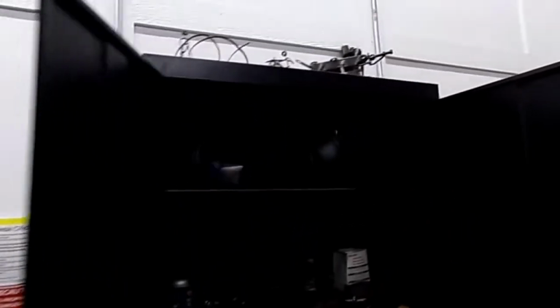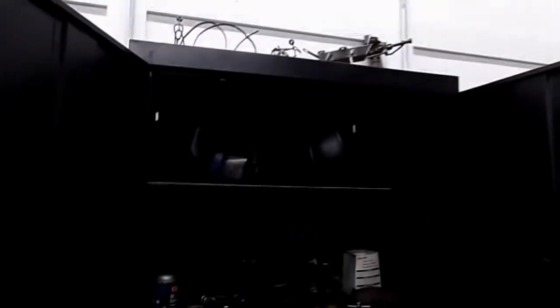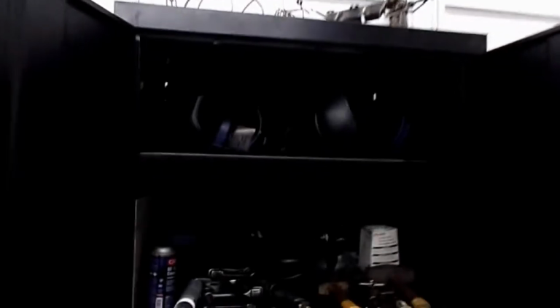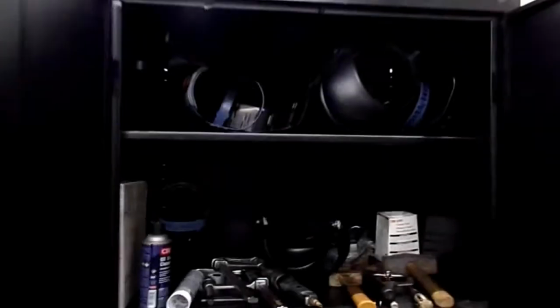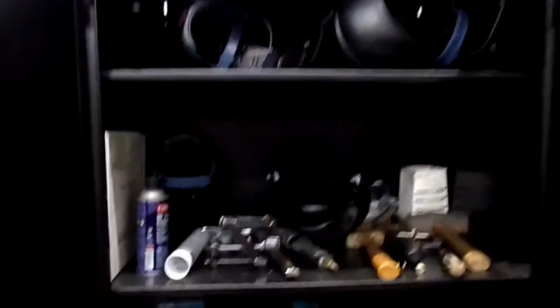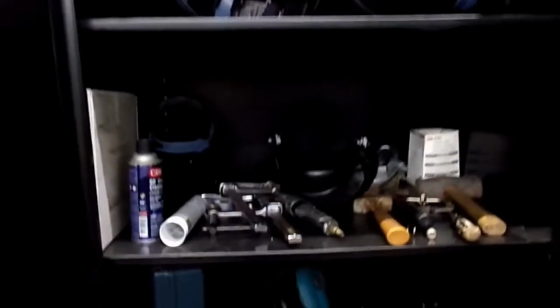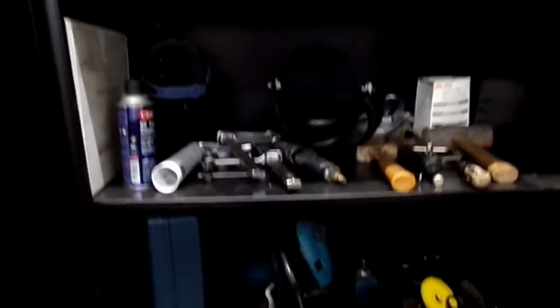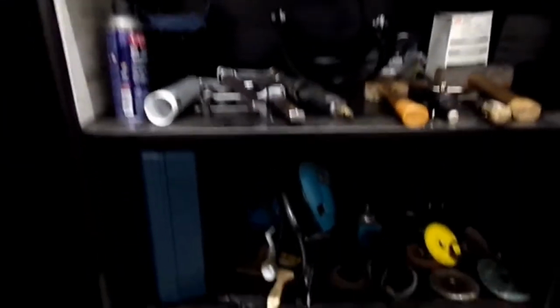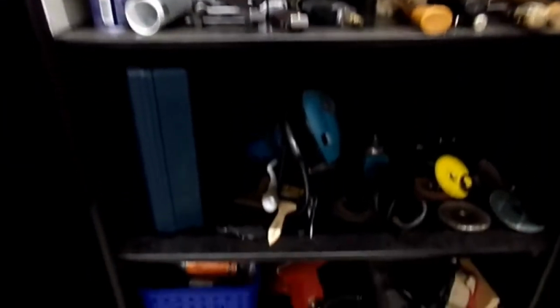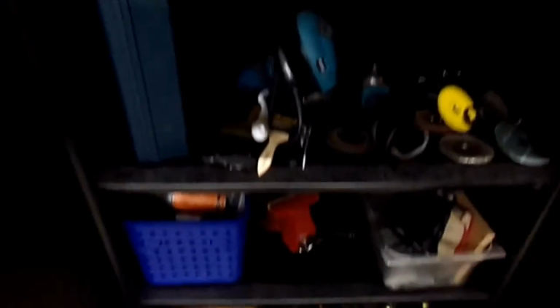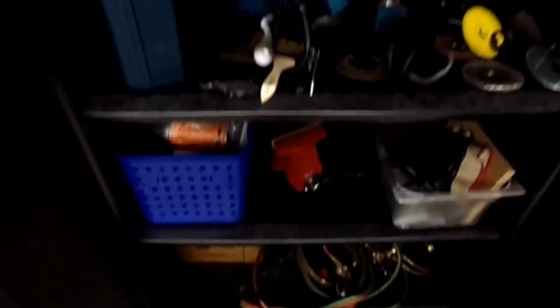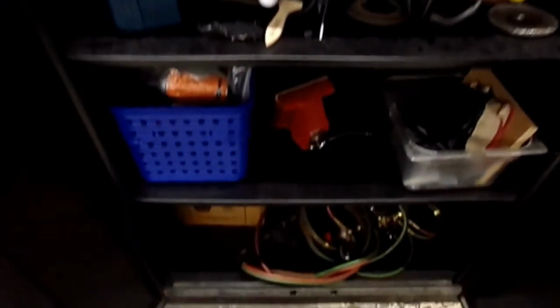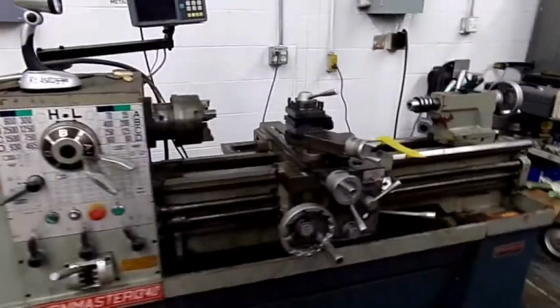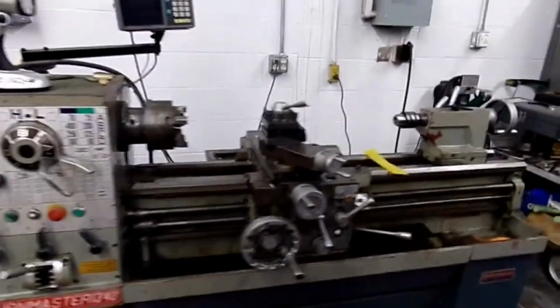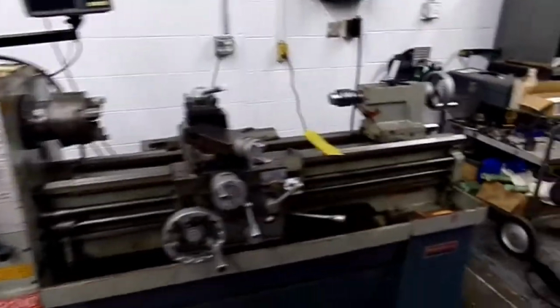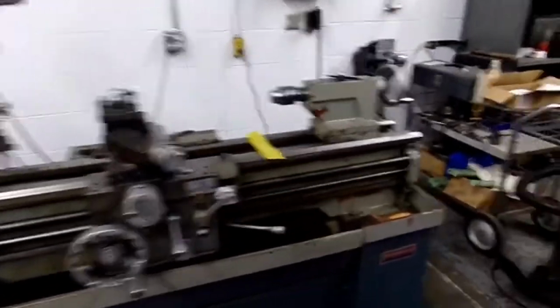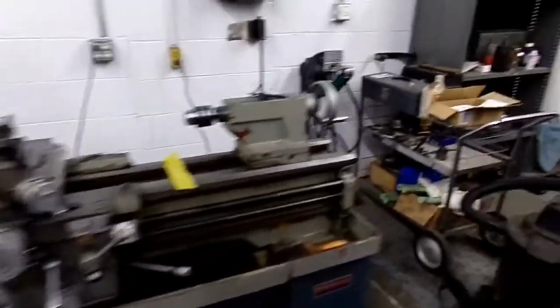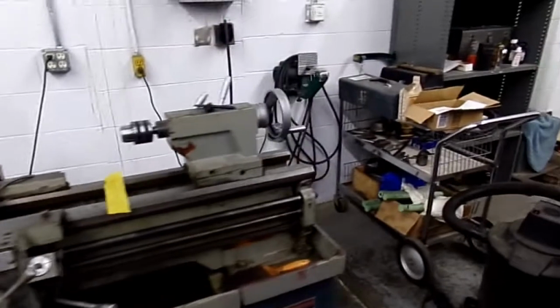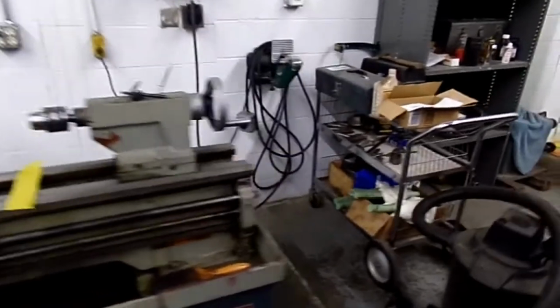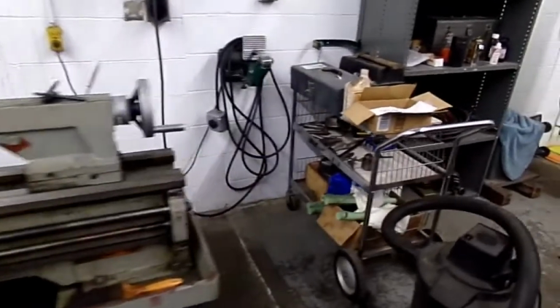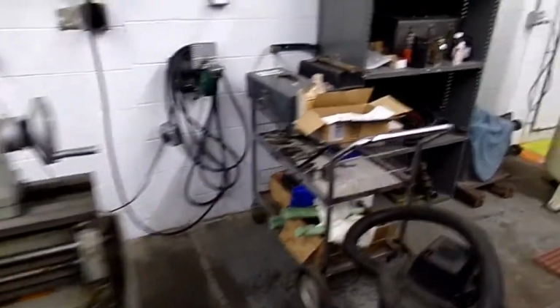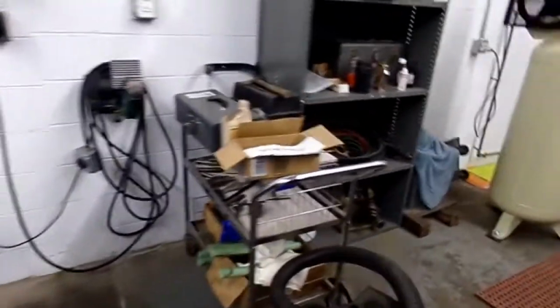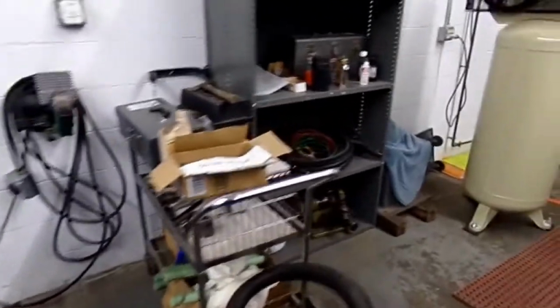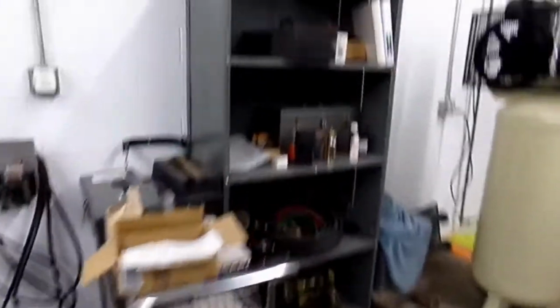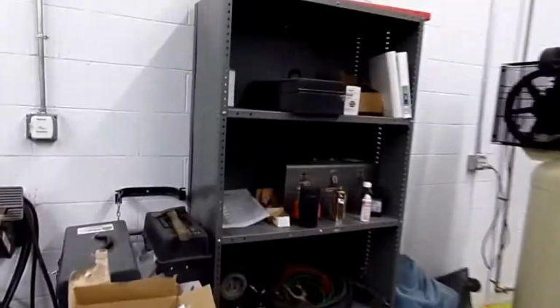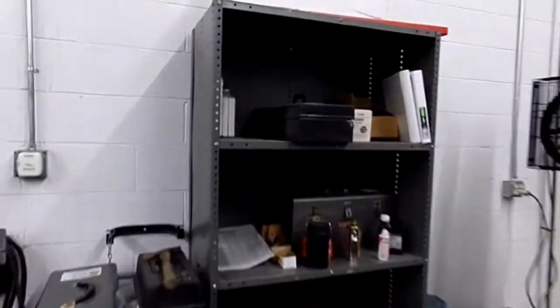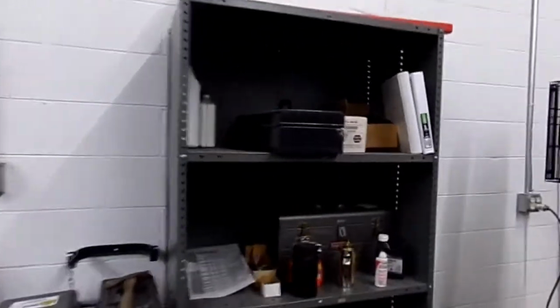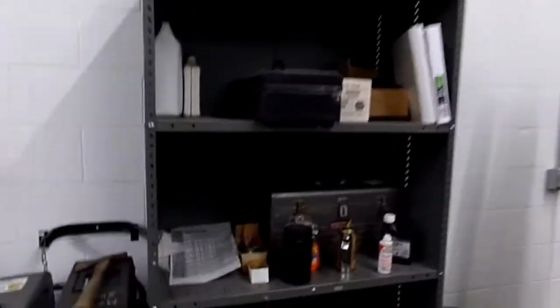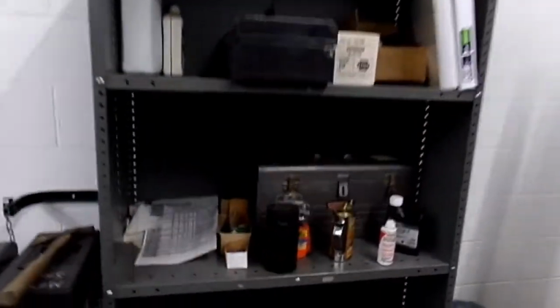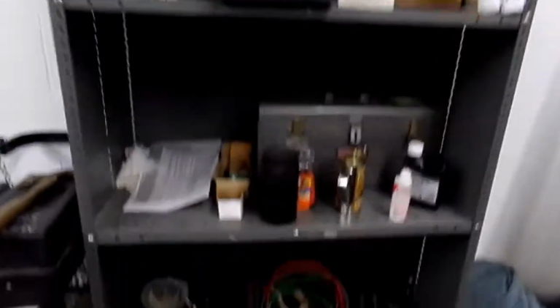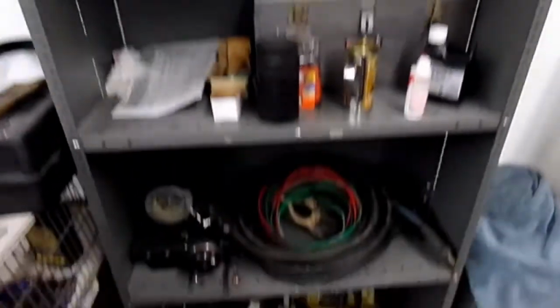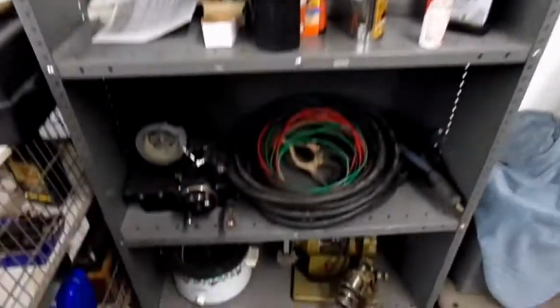Beyond the fabric shop, the makerspace holds metal, wood, and plastic shops available to our members. The metal shop holds a wide variety of tools, including tools for welding, soldering, and other metal work.